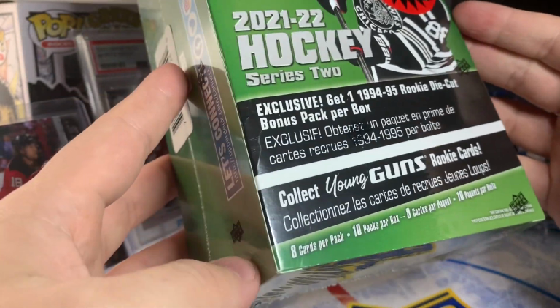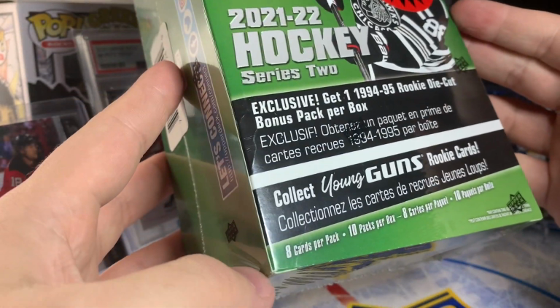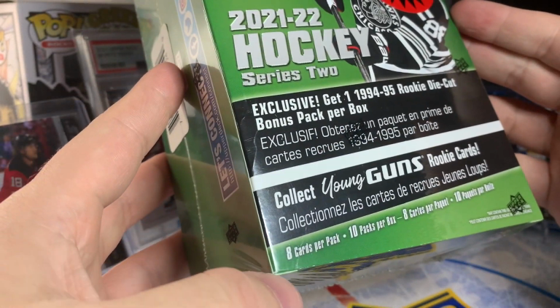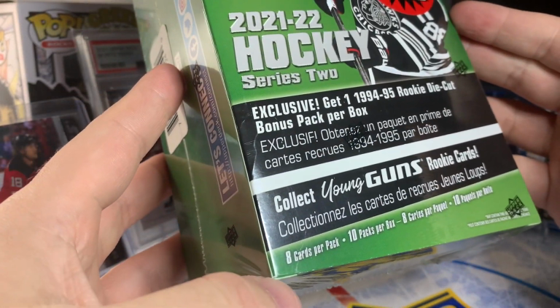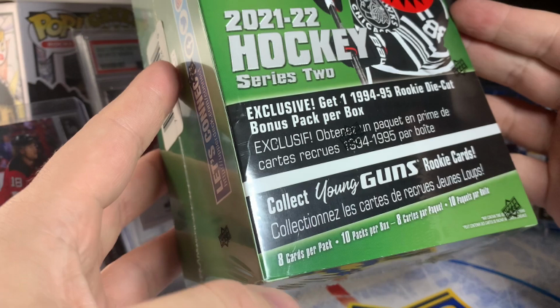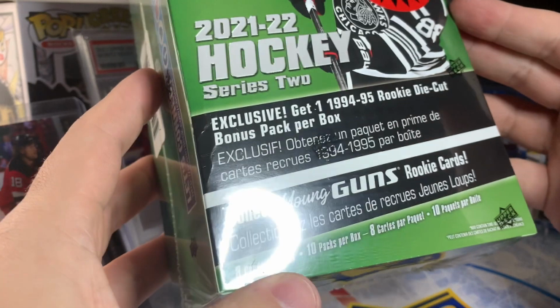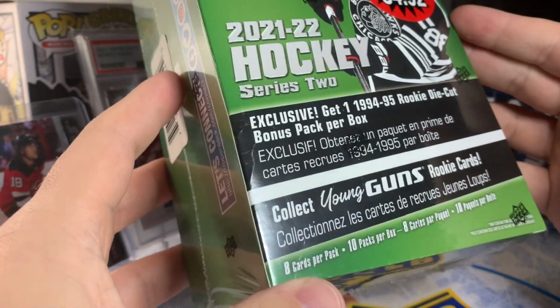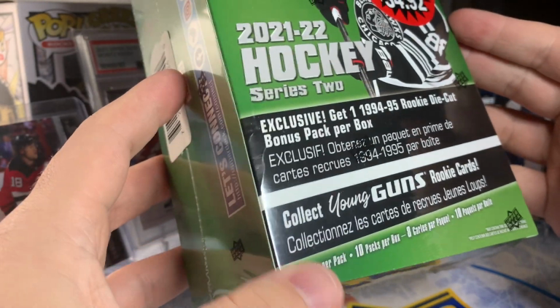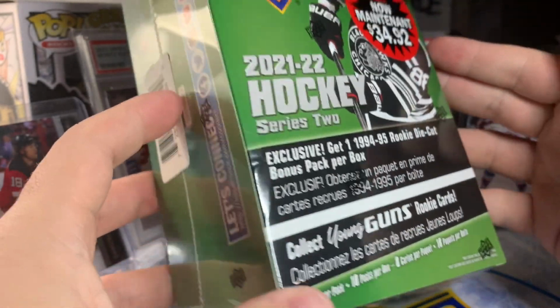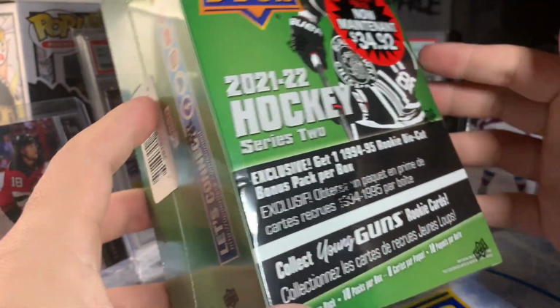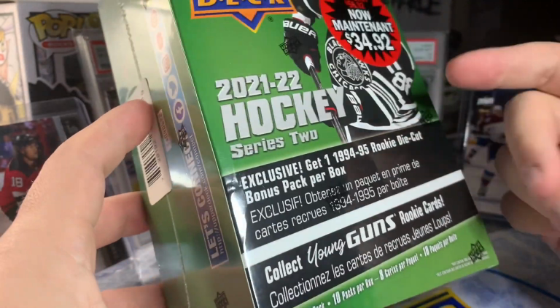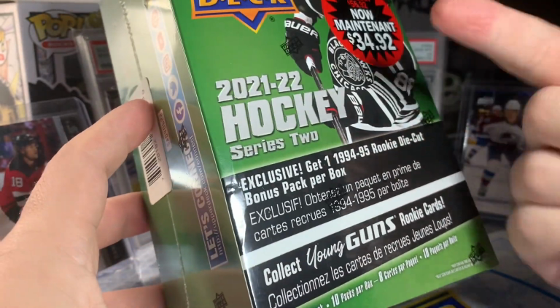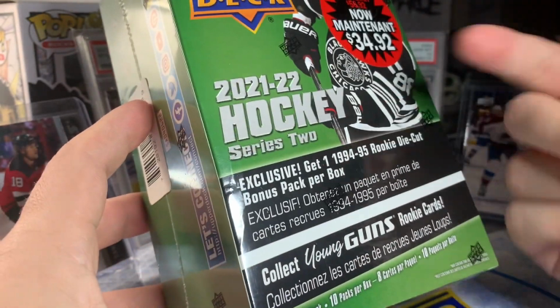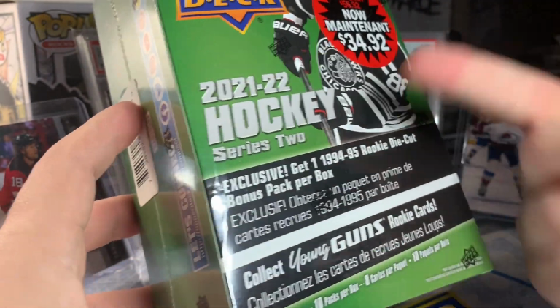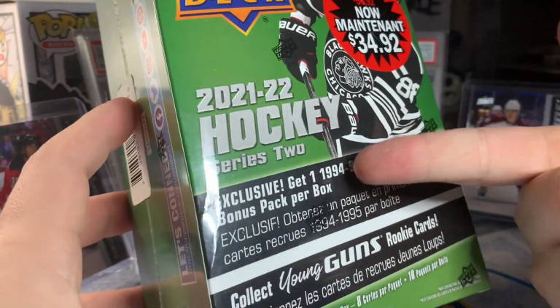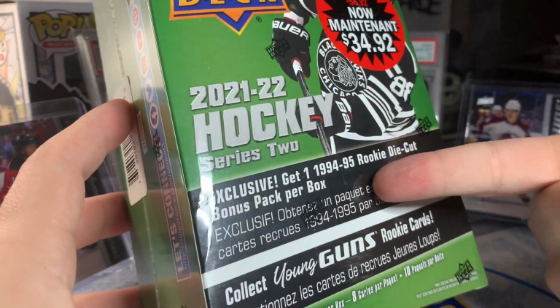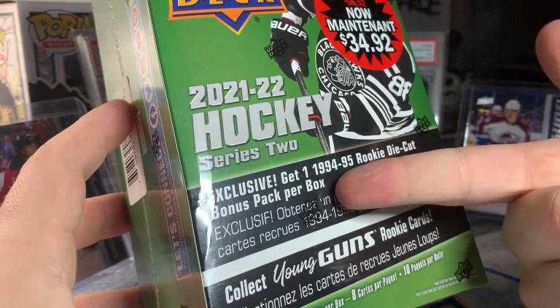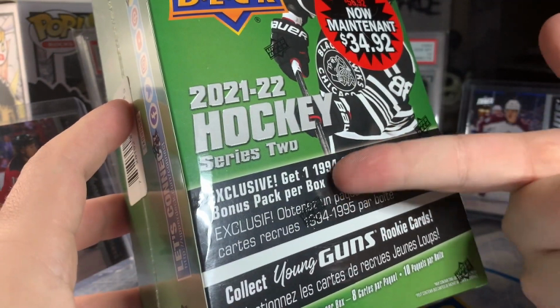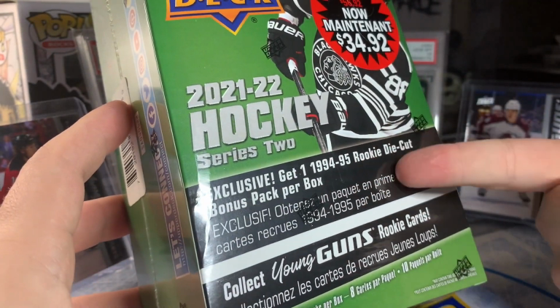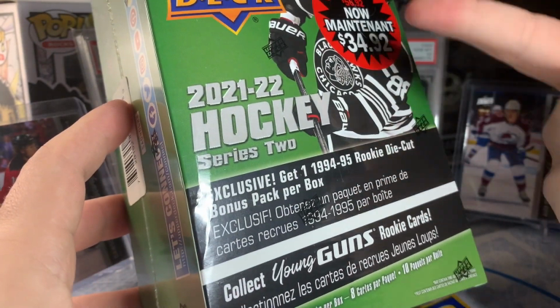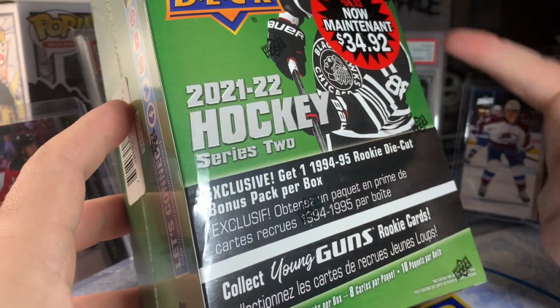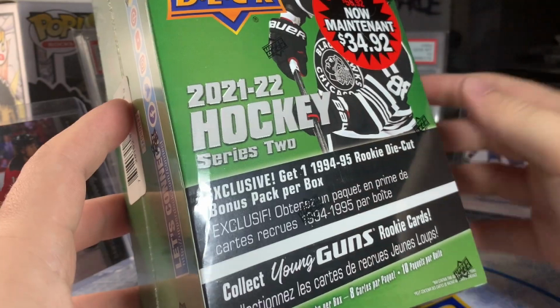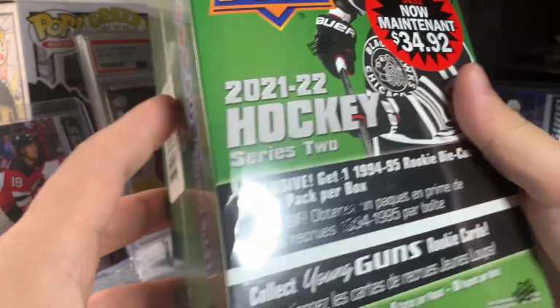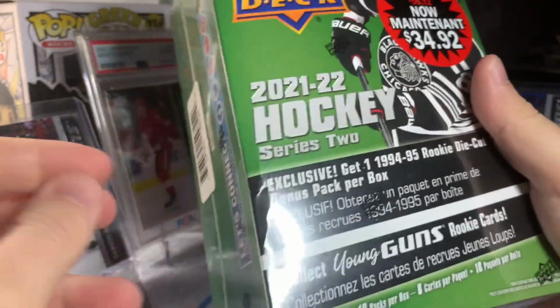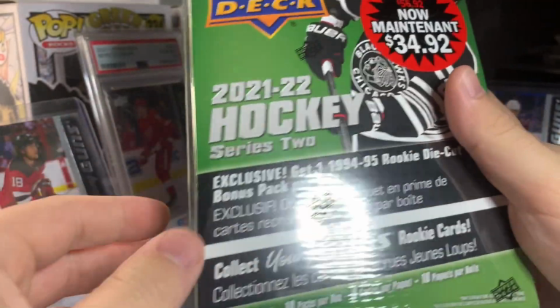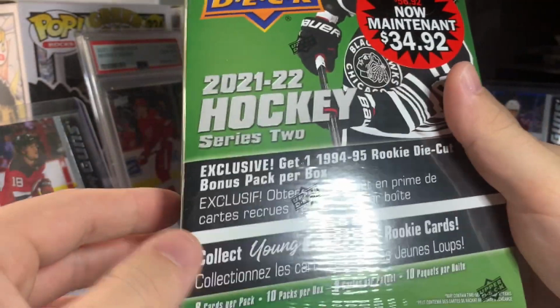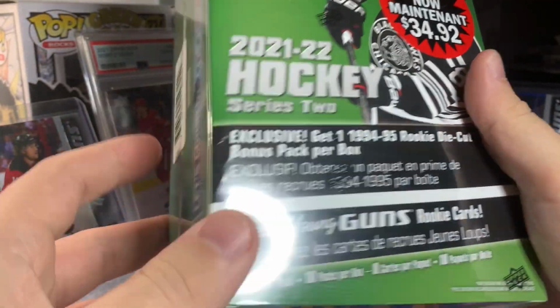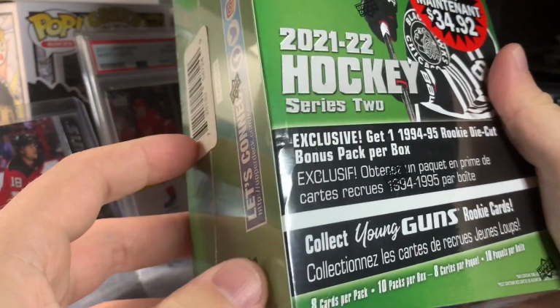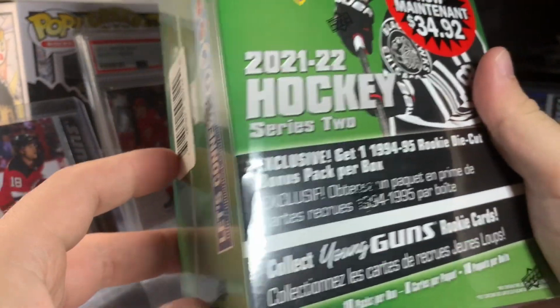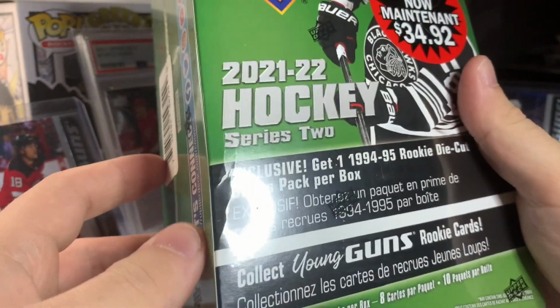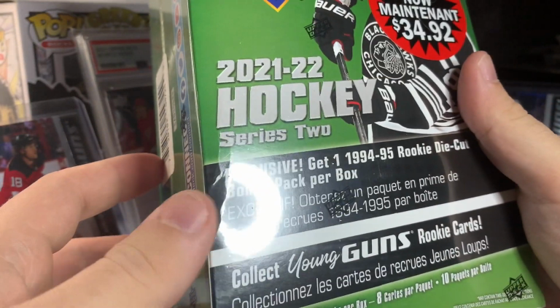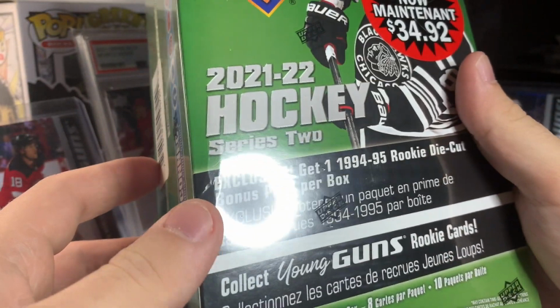As you can see, we'll be getting 8 cards per pack, 10 packs per box, and that 10th pack is the bonus pack. So really 9 packs for $35. Still not a tremendous deal, but the cheapest you'll probably find.